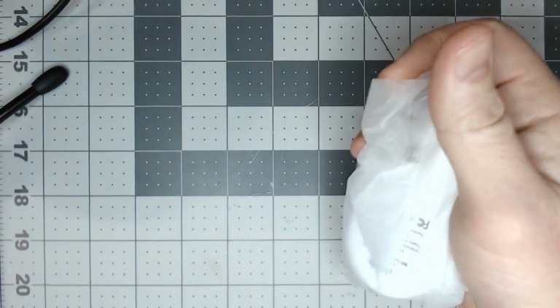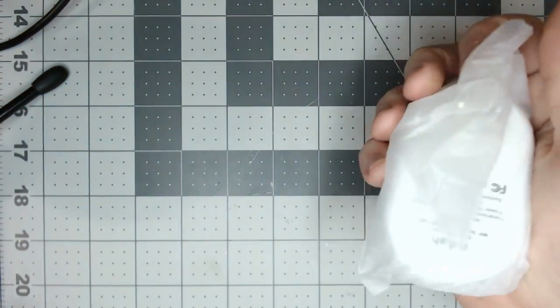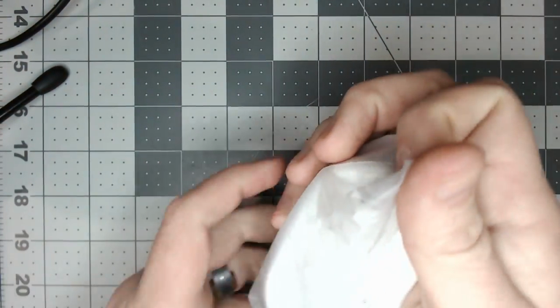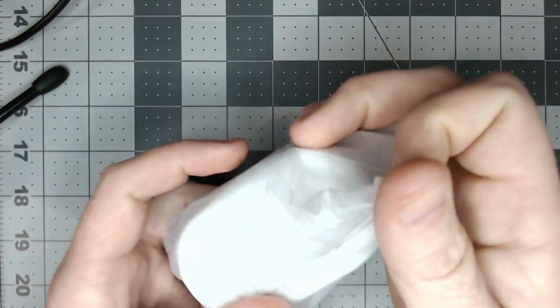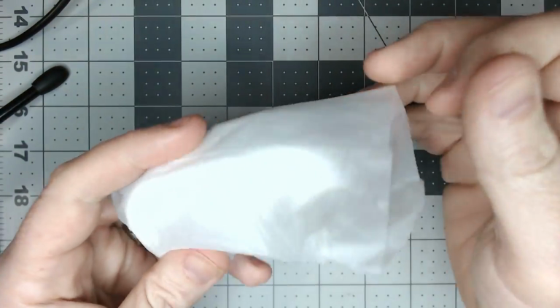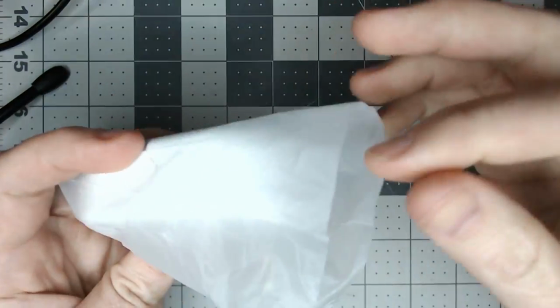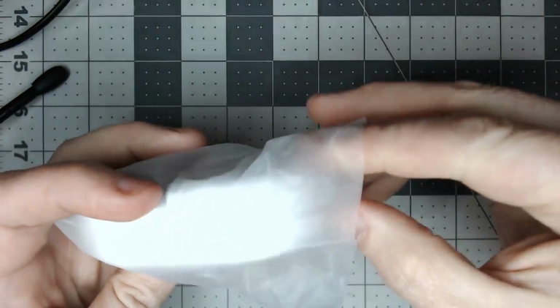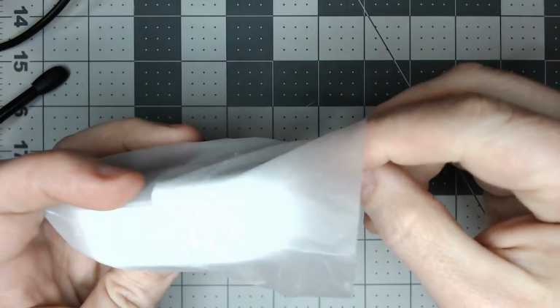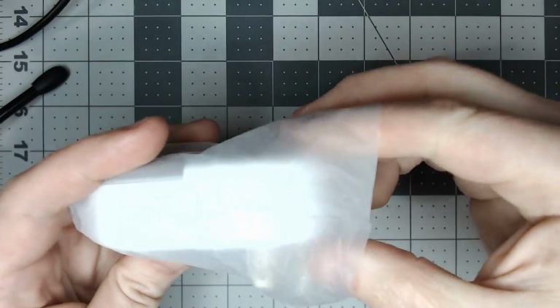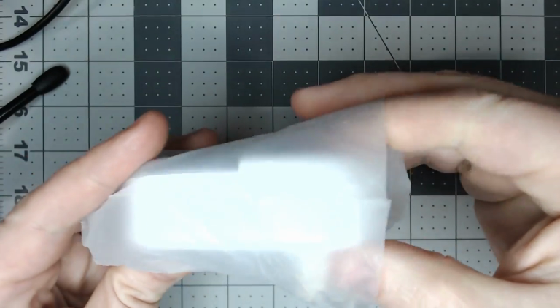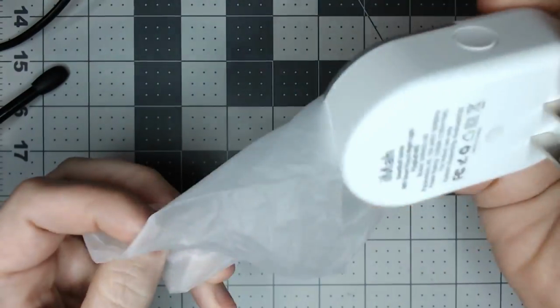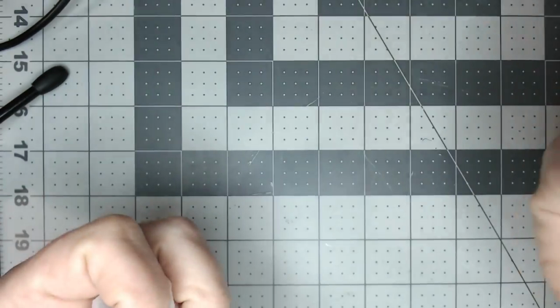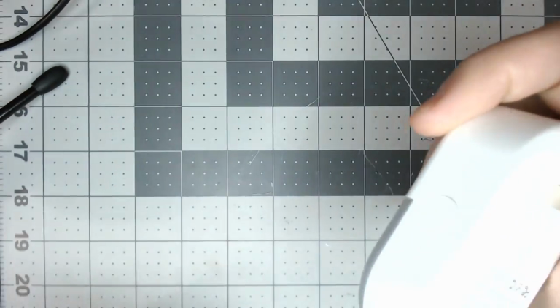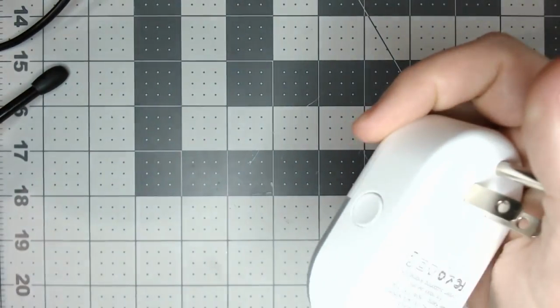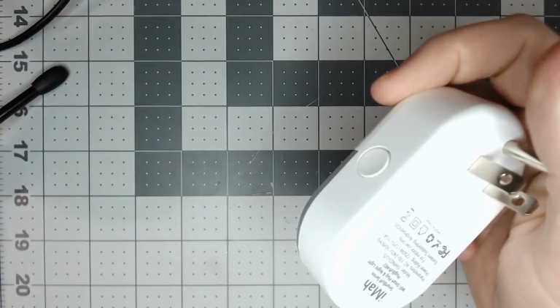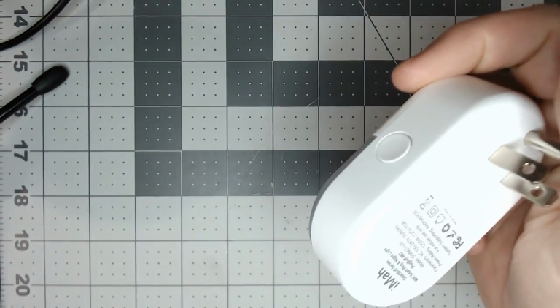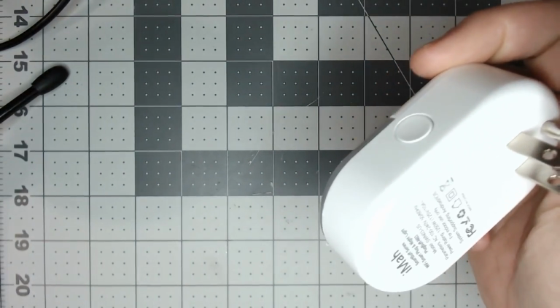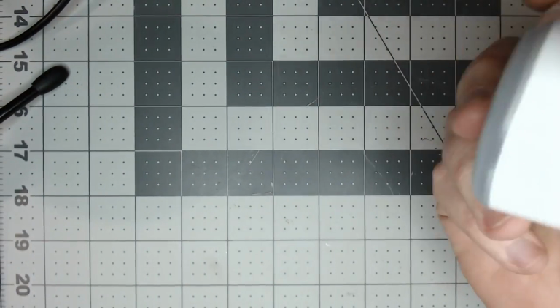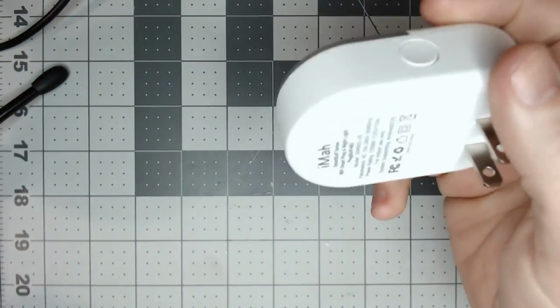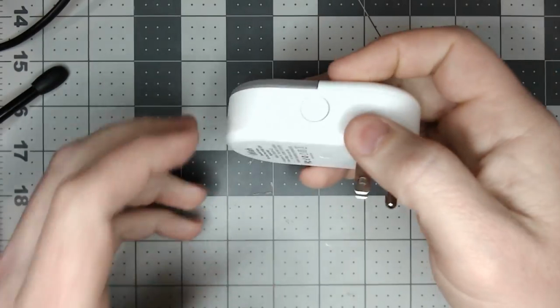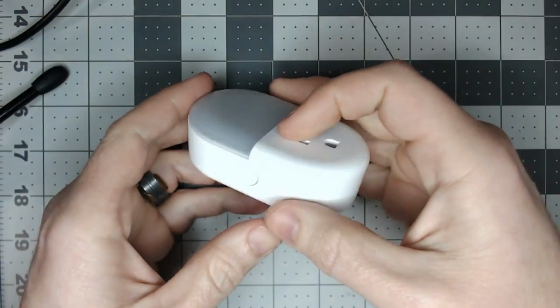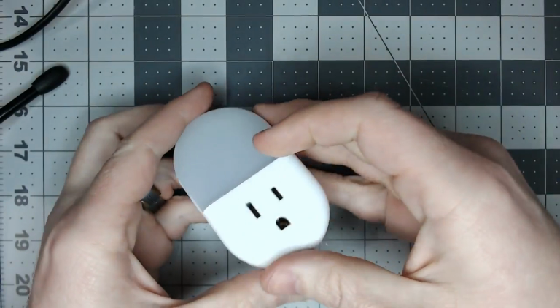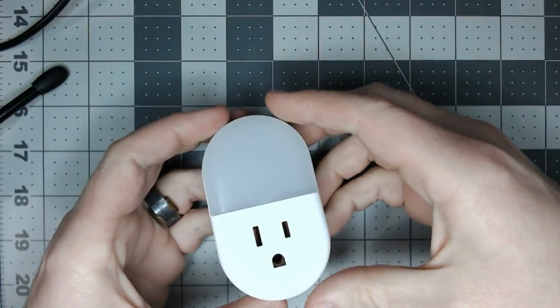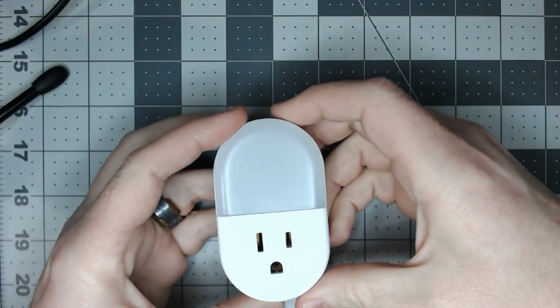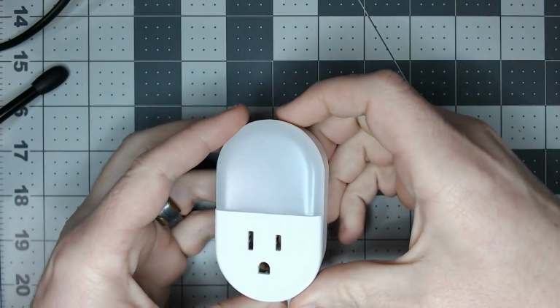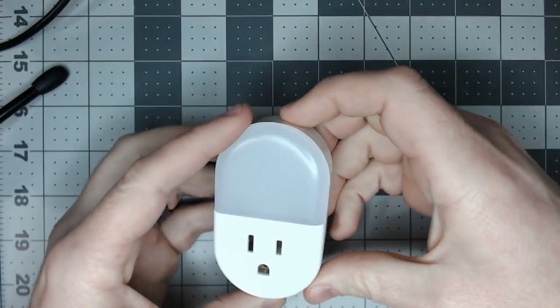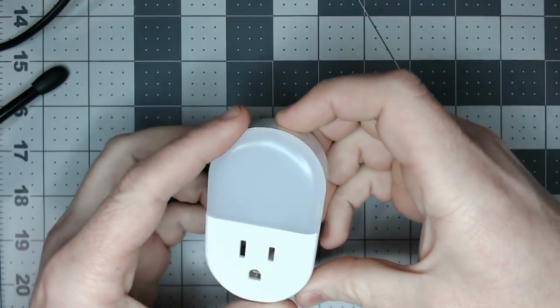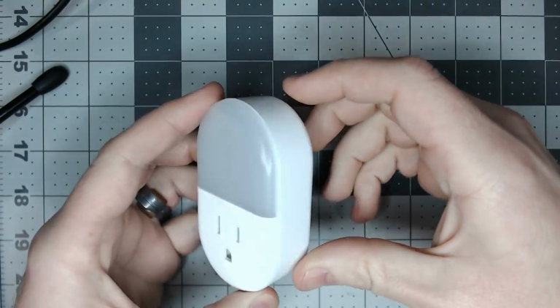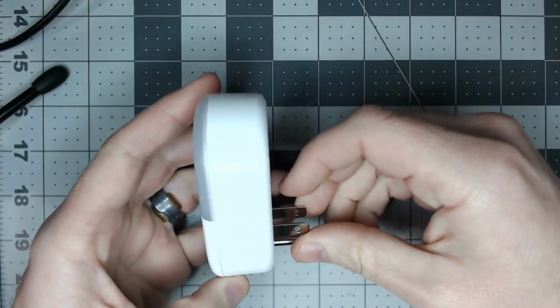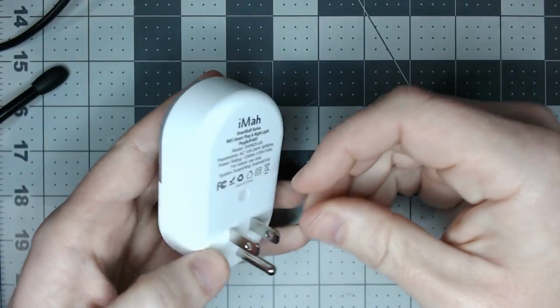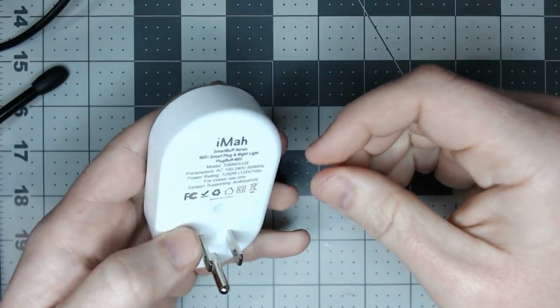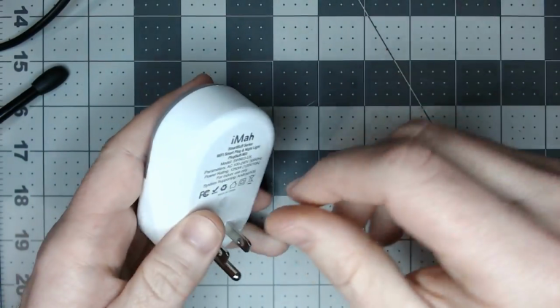Typically you'd pair this thing with the Smart Life or the Tuya app, you can use that with Home Assistant or various other configurations, but we're going to be putting Tasmota on this thing because we're going to be modifying it to do a motion detector.